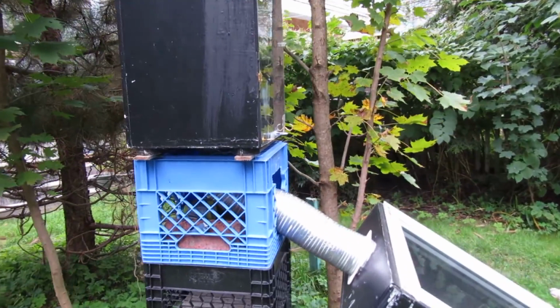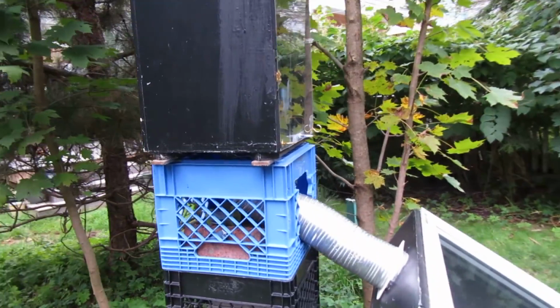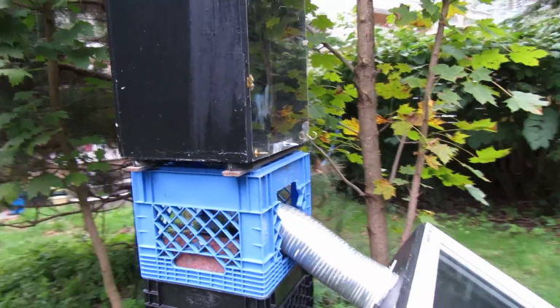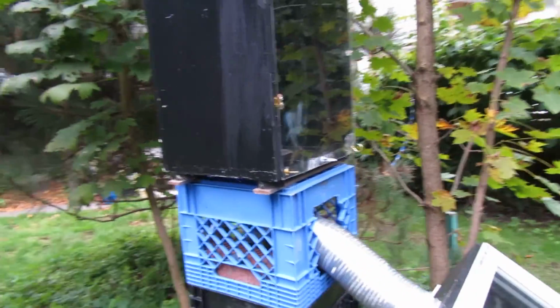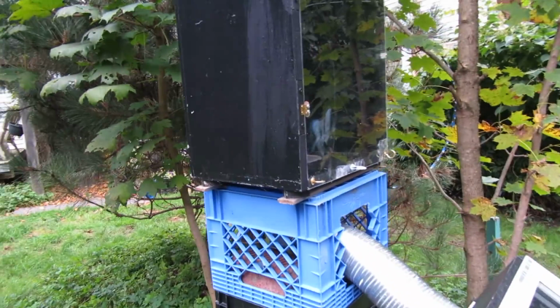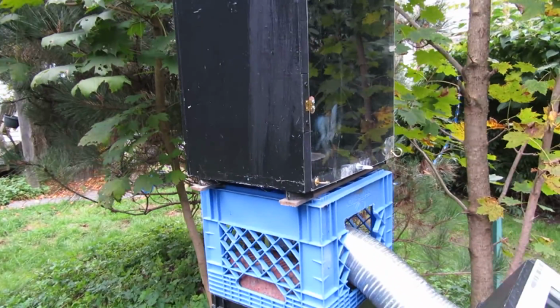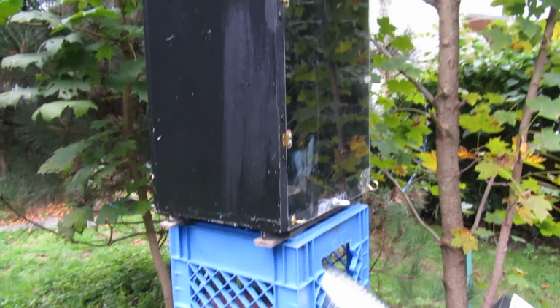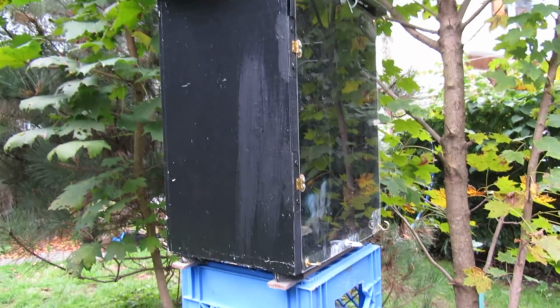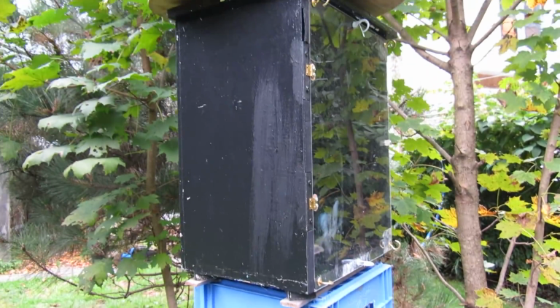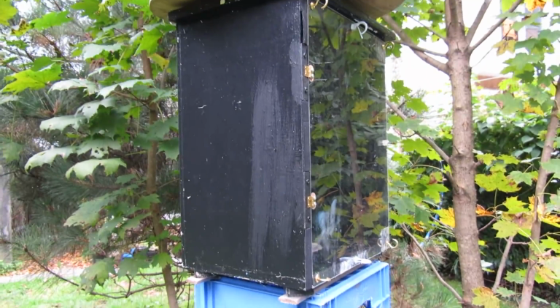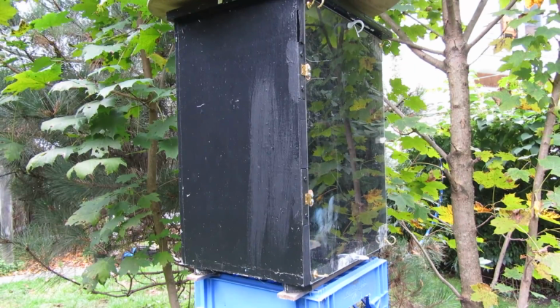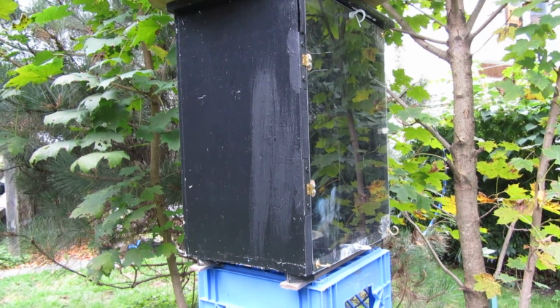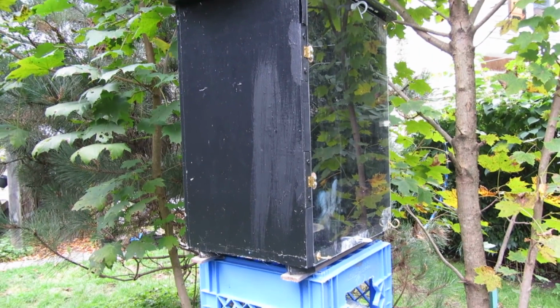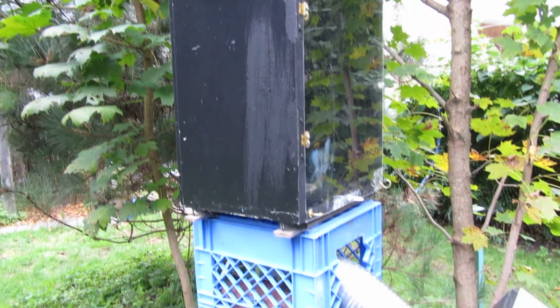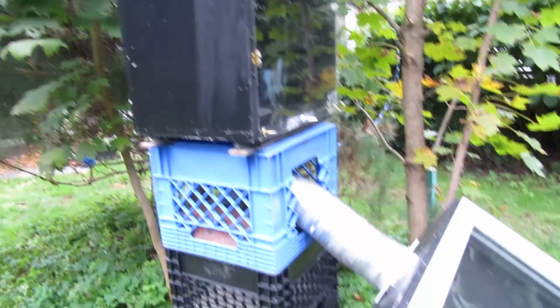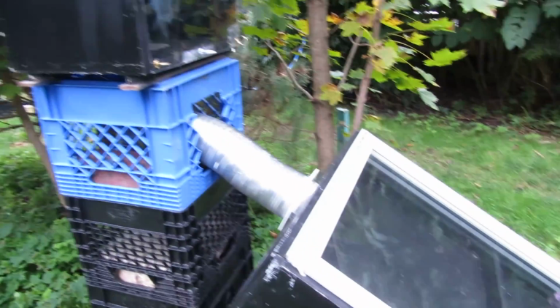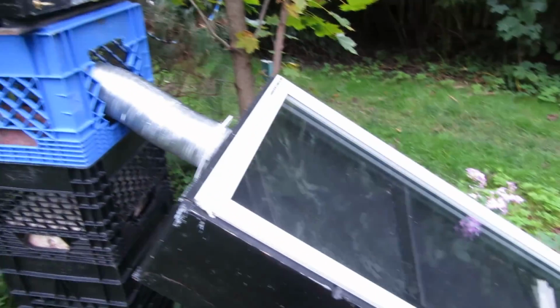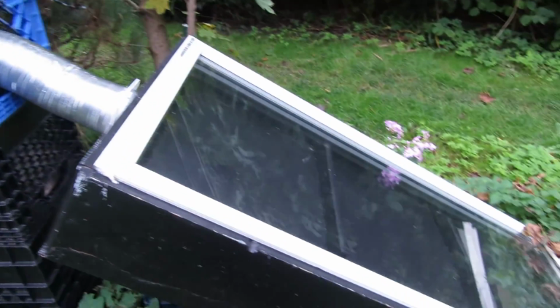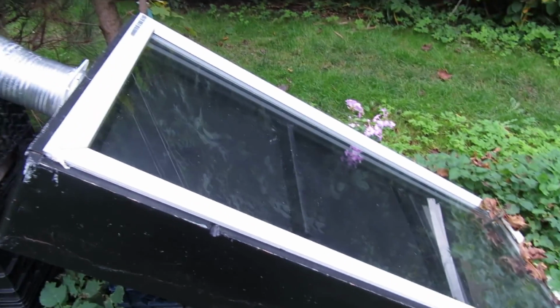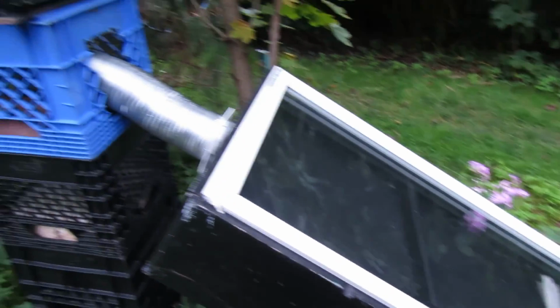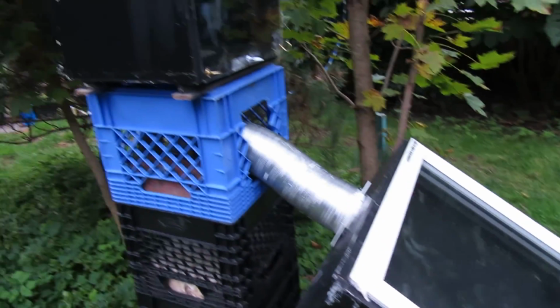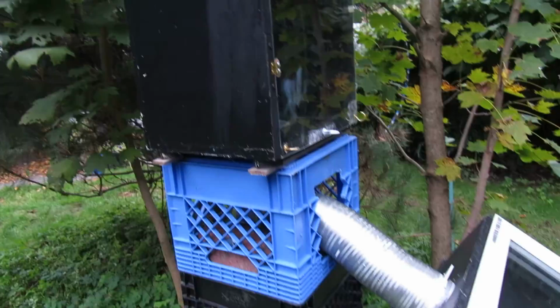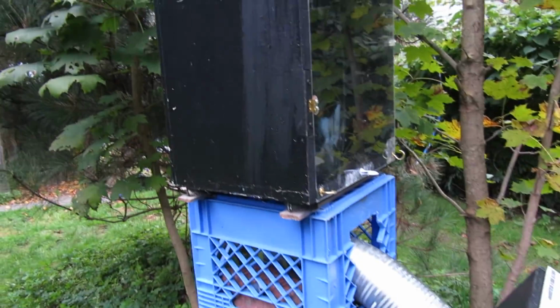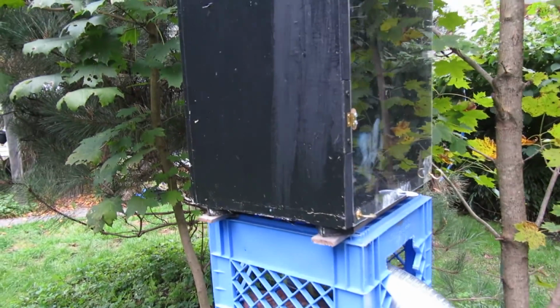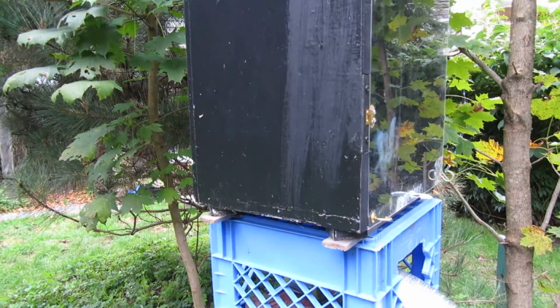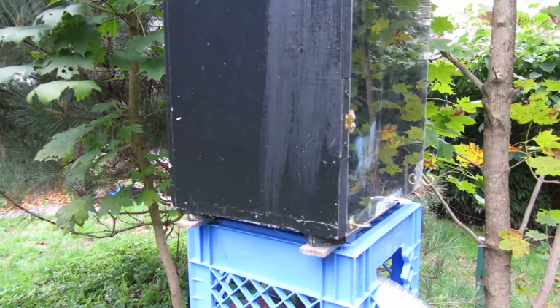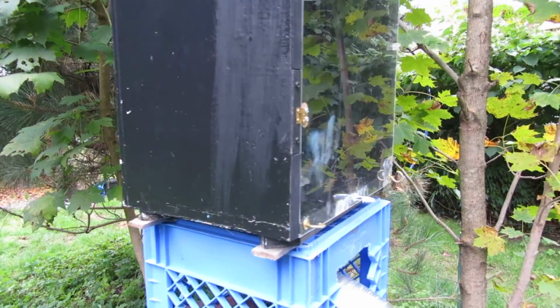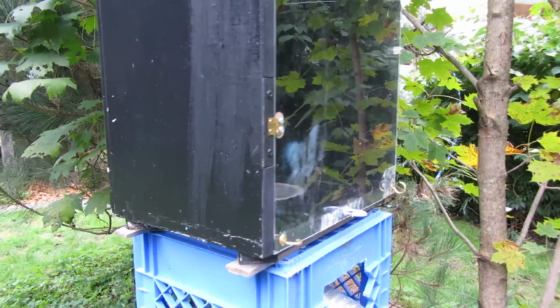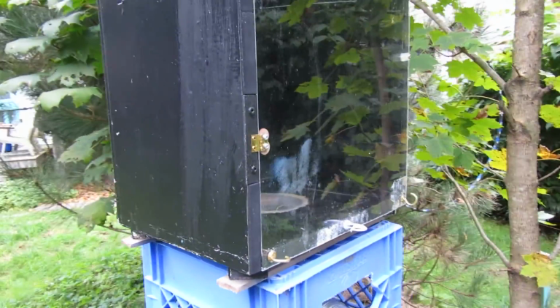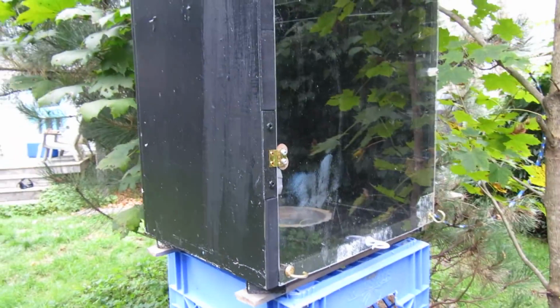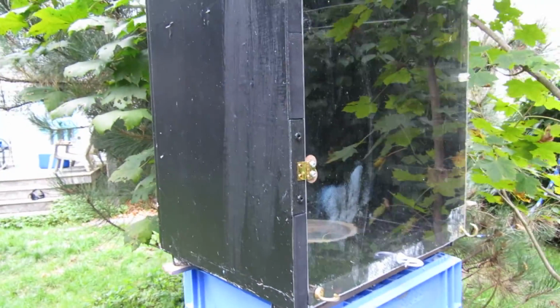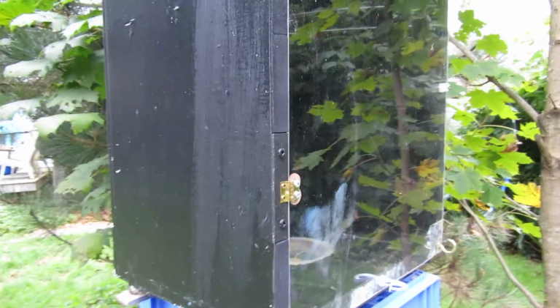I mainly do apples in it, and unfortunately where I live I don't get much sun — maybe six hours of sun in this particular spot. With that, I can do apples in about two days. If I had more sun, I know I could do them in one.